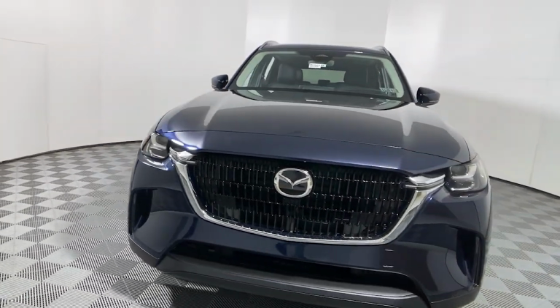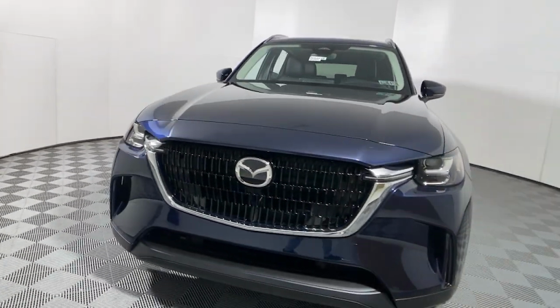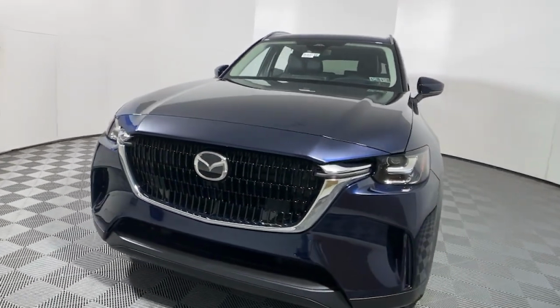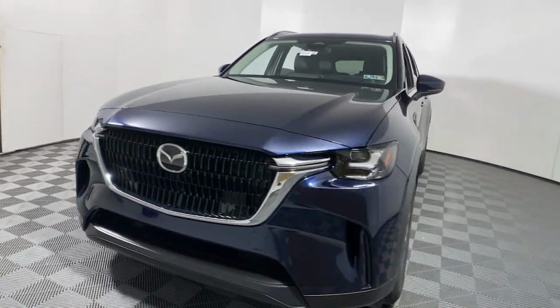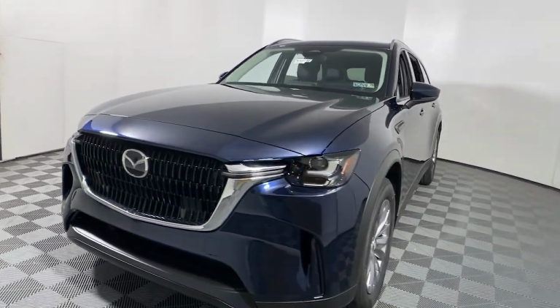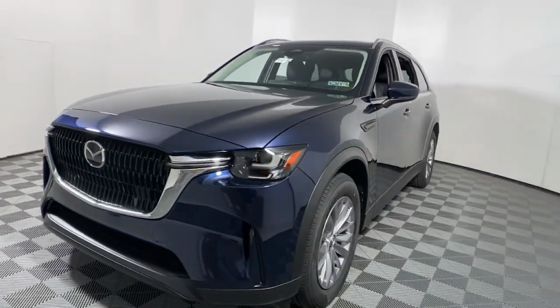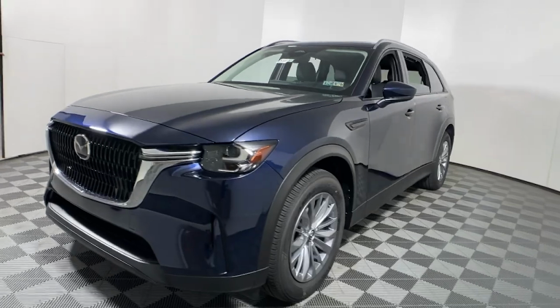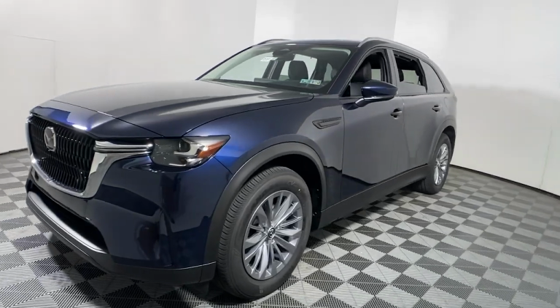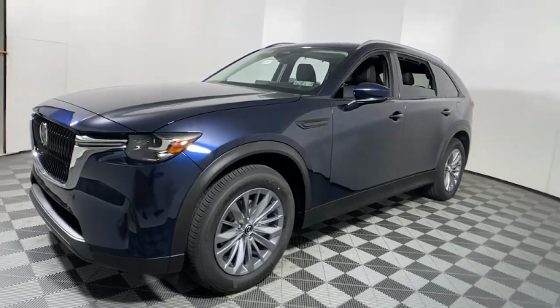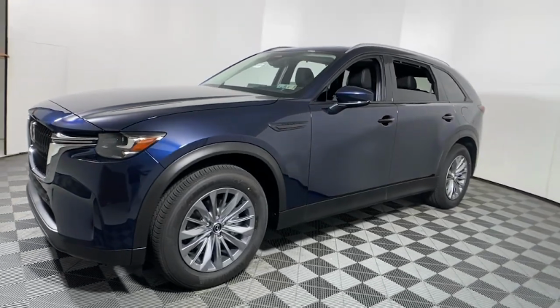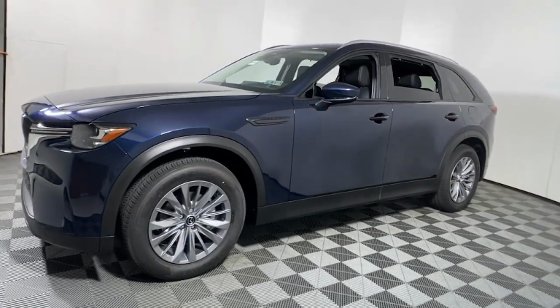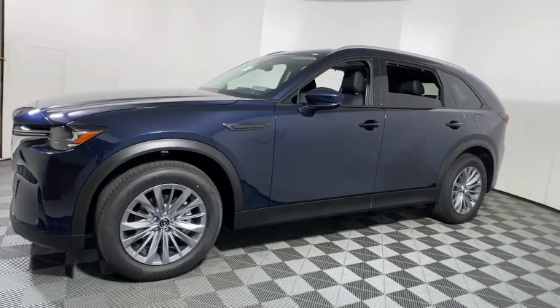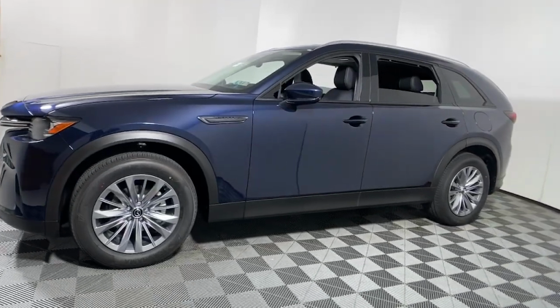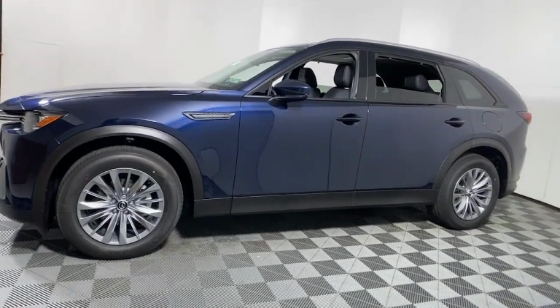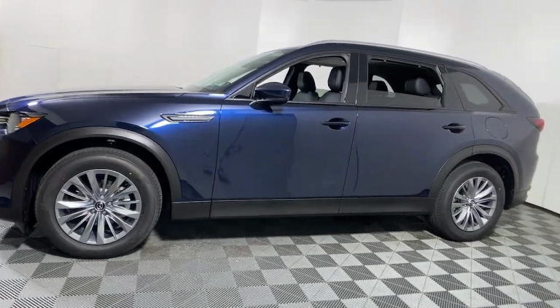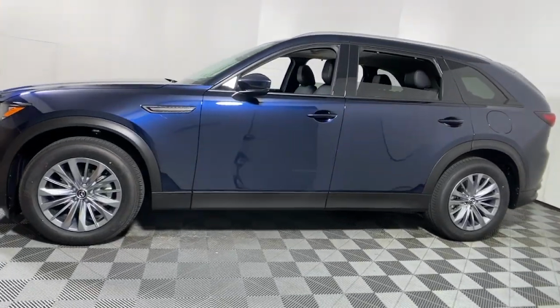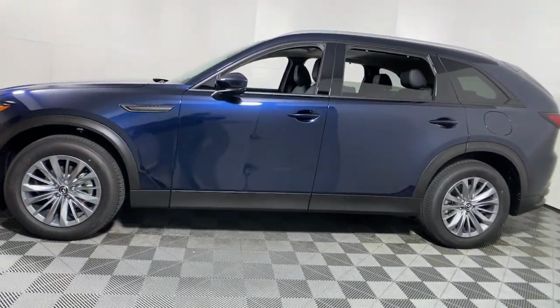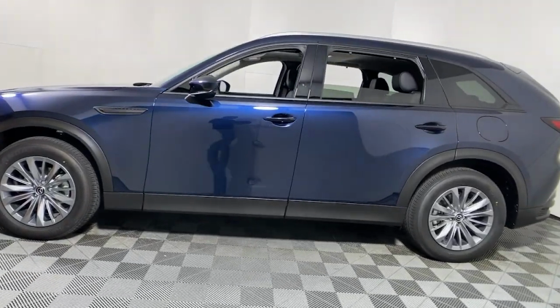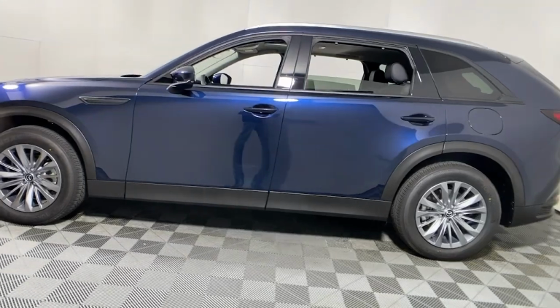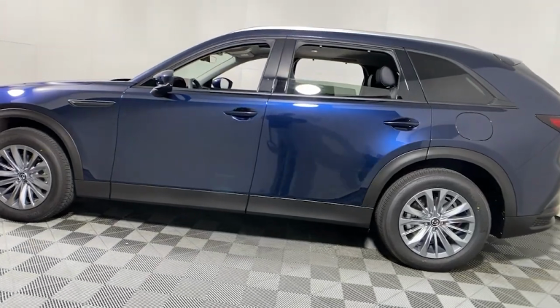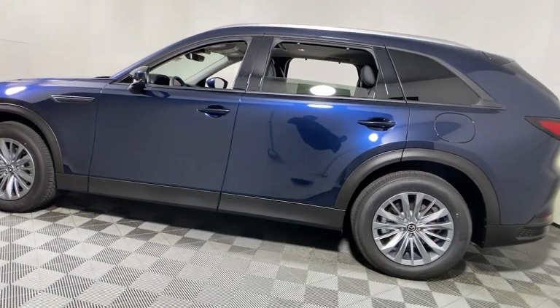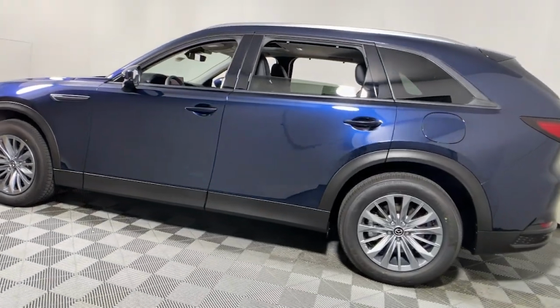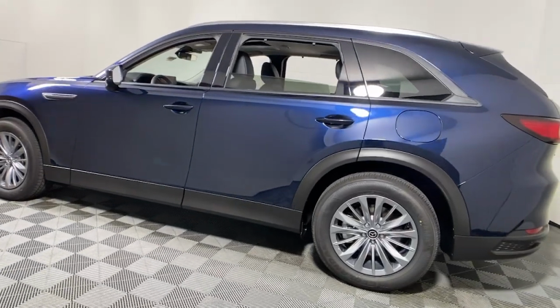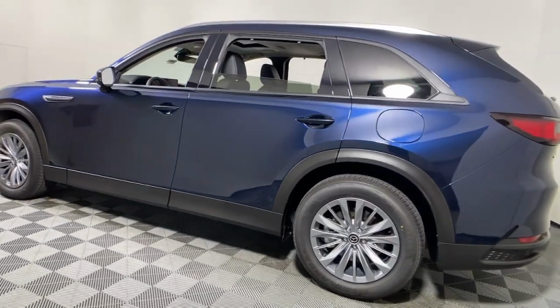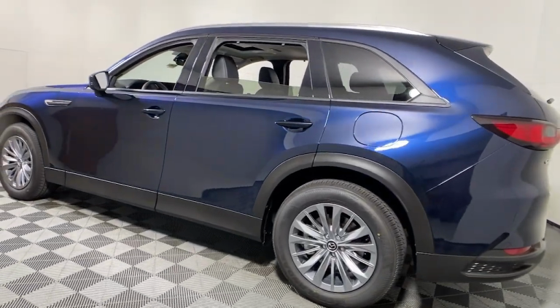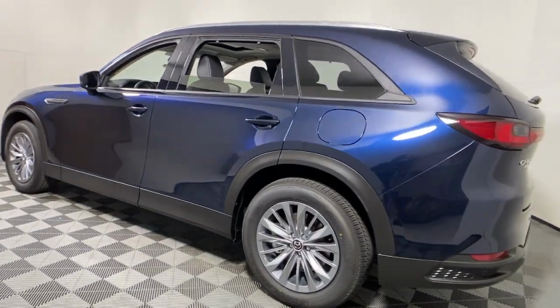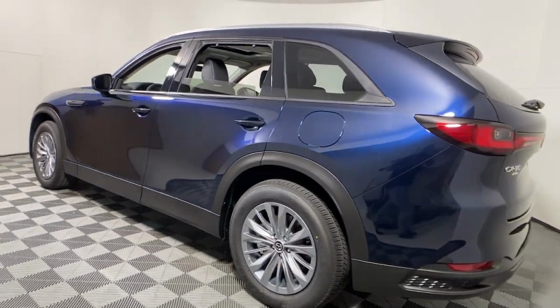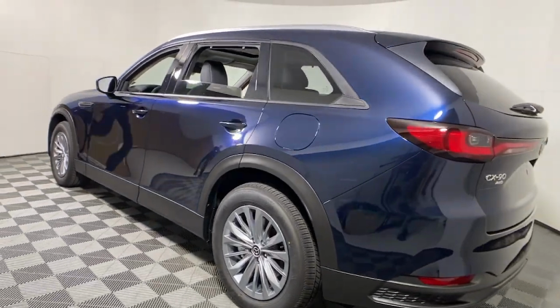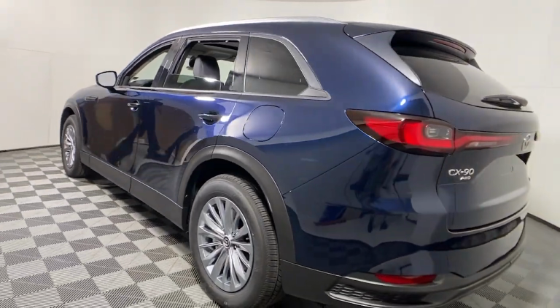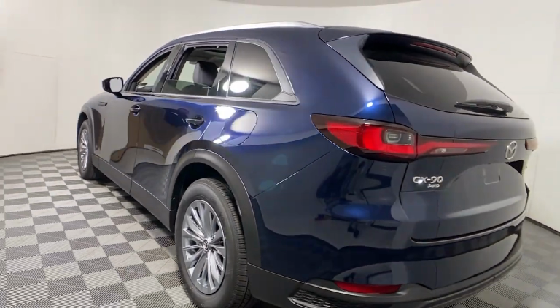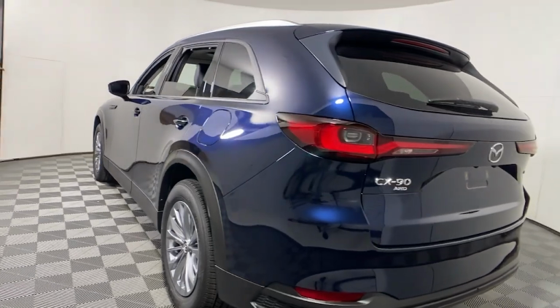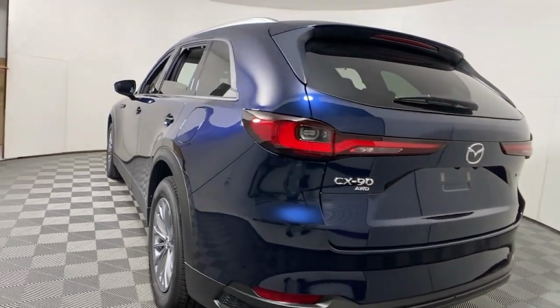Apple CarPlay and or Android Auto, Head-Up Display, Panoramic Roof, Keyless Entry, Moonroof, Power Lift Gate, Heated Mirrors, Power Passenger Seat, Power Driver Seat, Heated Front Seat.